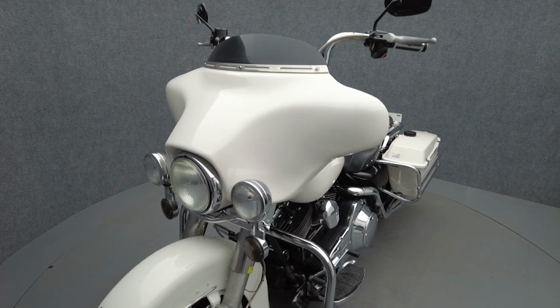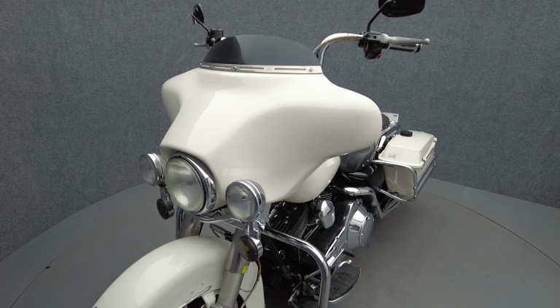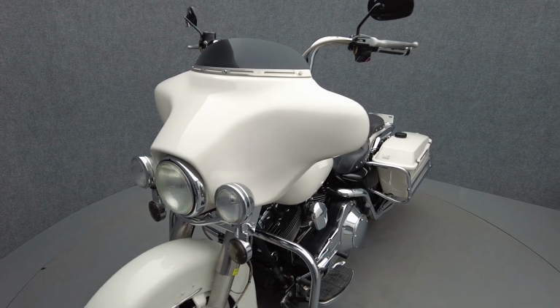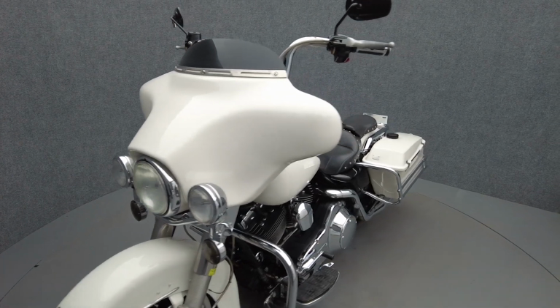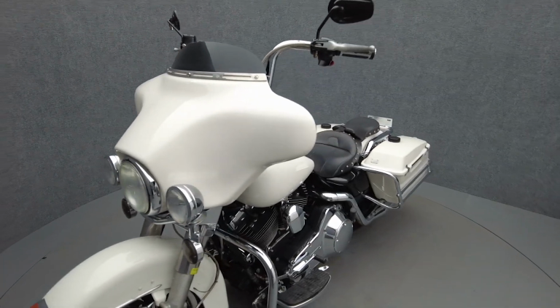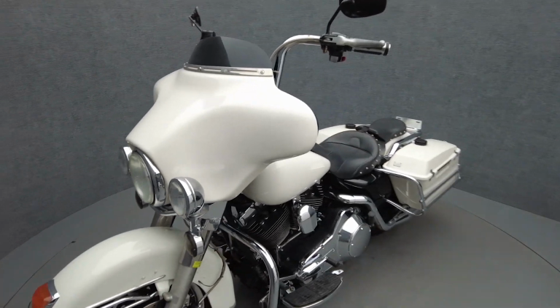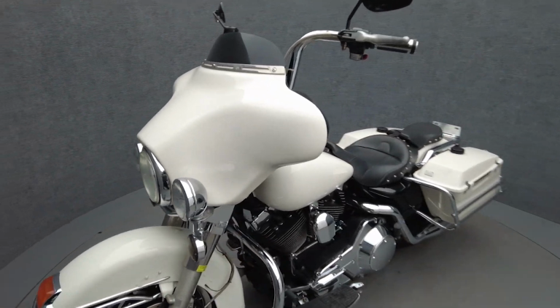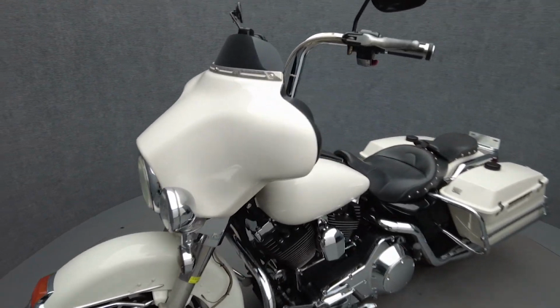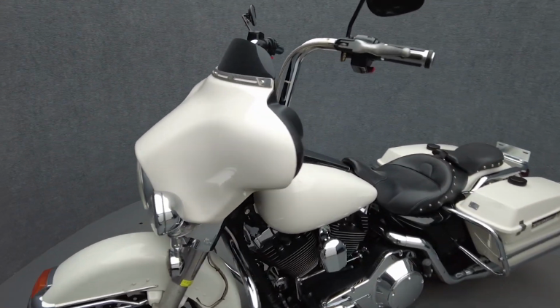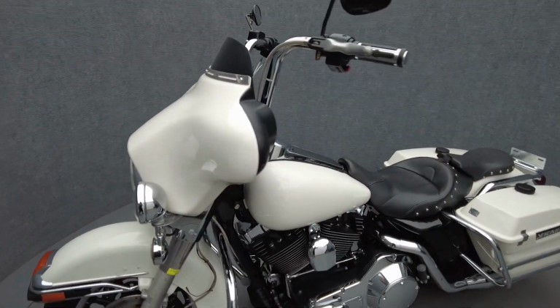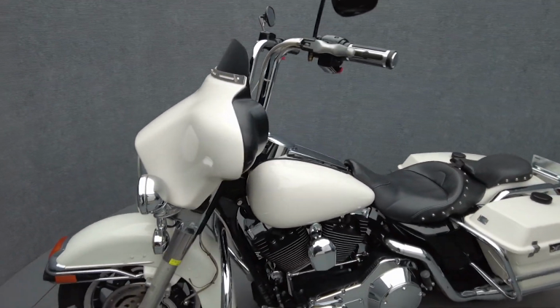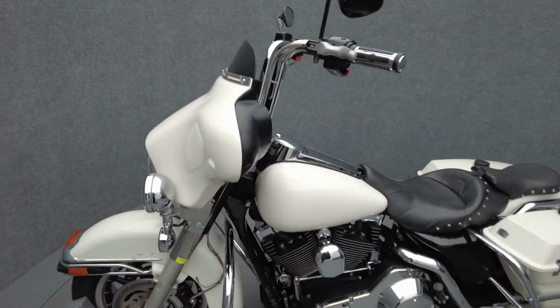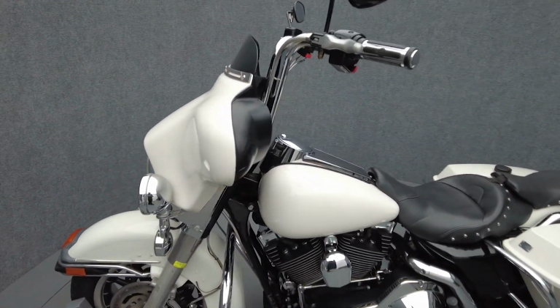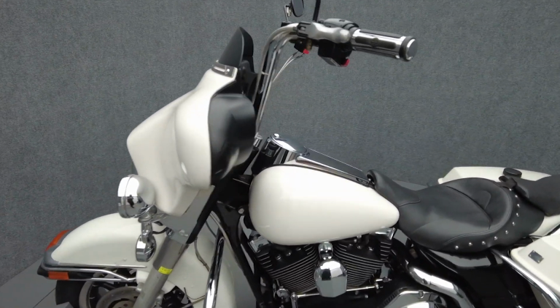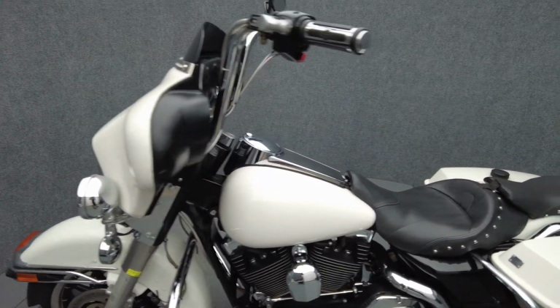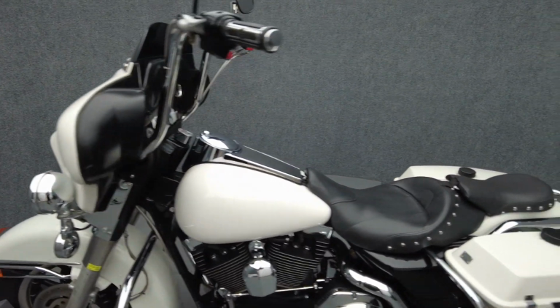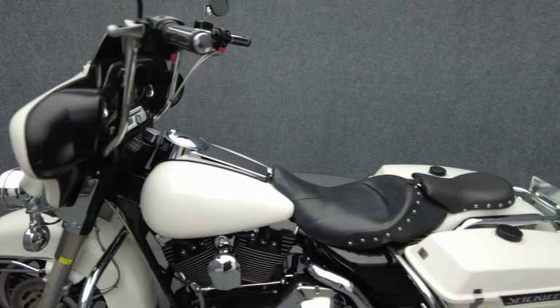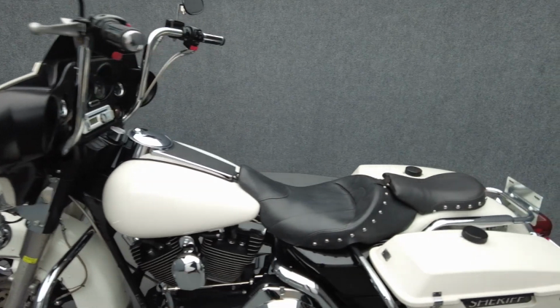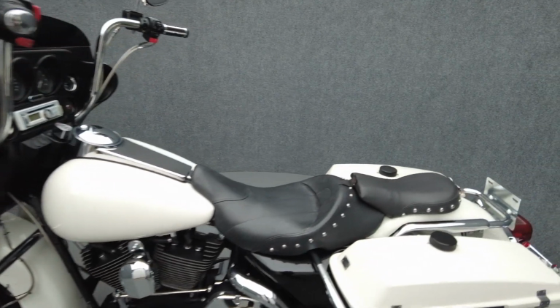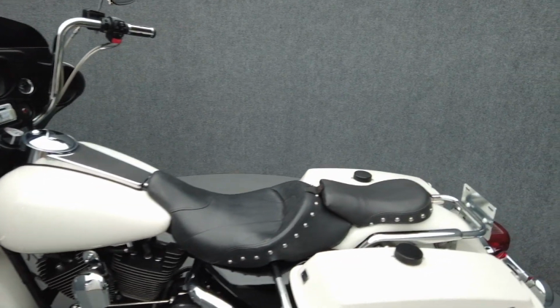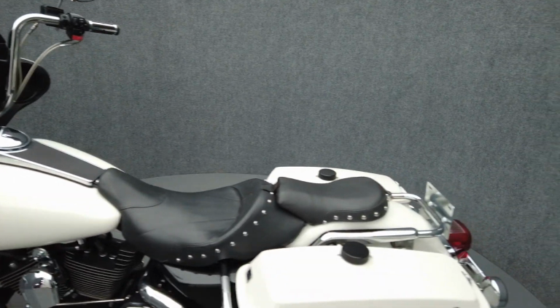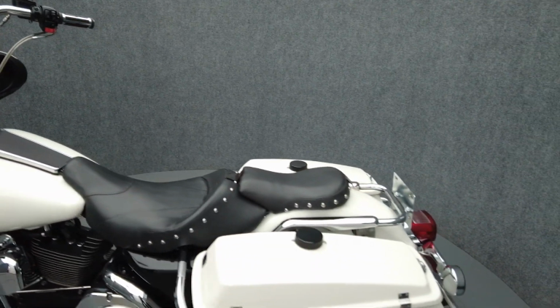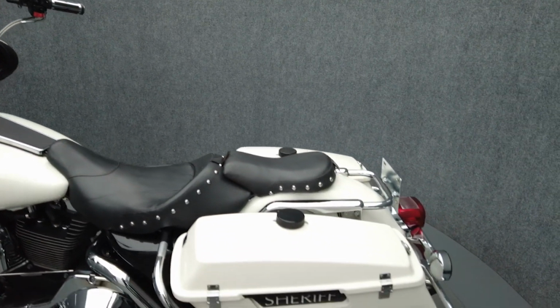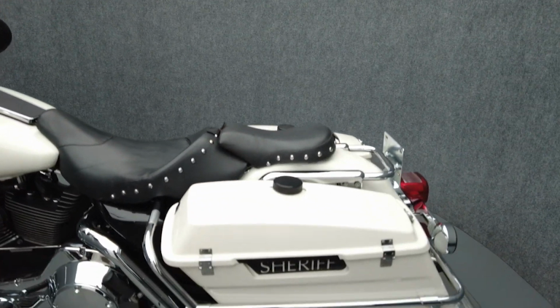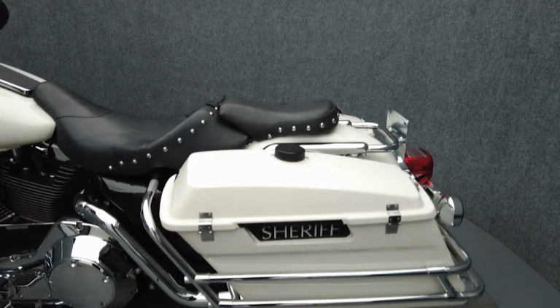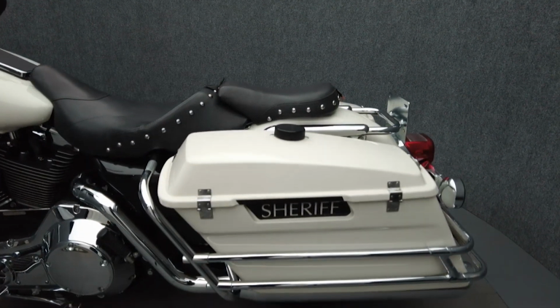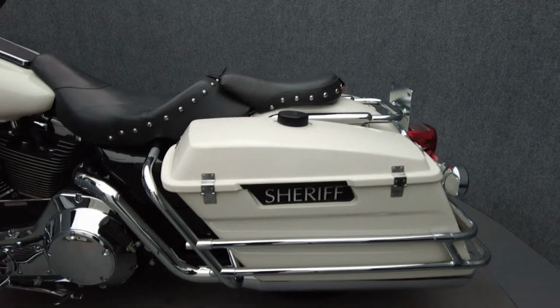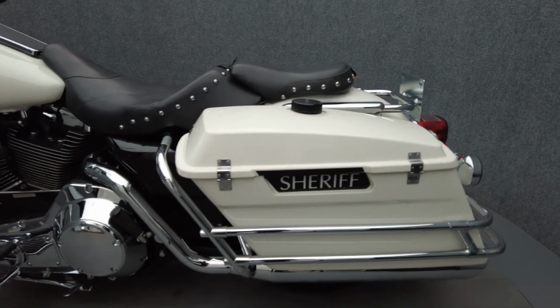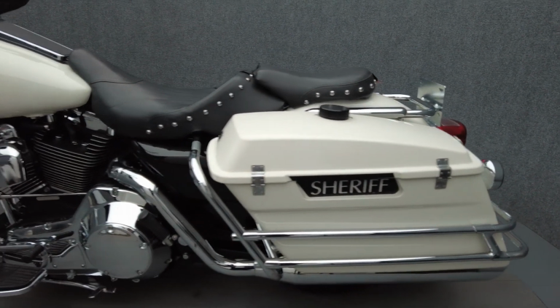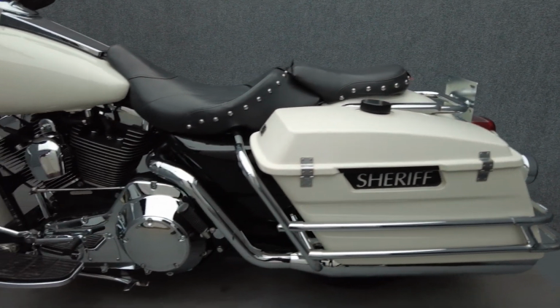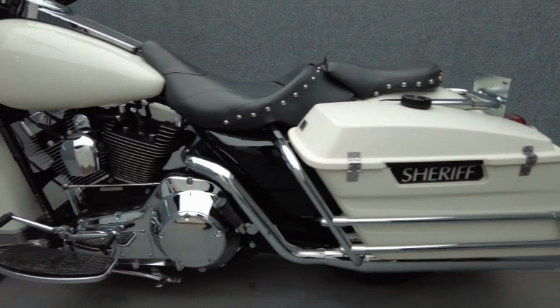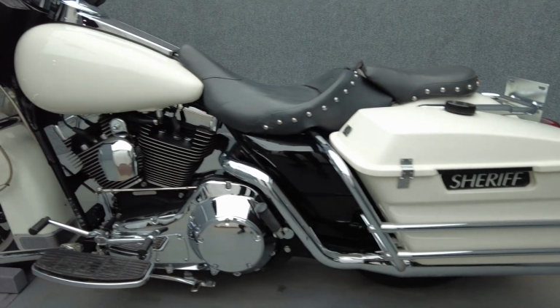Powered by an 88 cubic inch V-twin motor, the Electroglide puts 87 foot-pounds of low-end torque through a 5-speed transmission. It has a drive weight of 743 pounds and a 30.7-inch seat height.